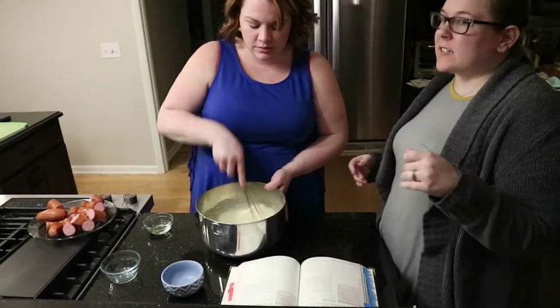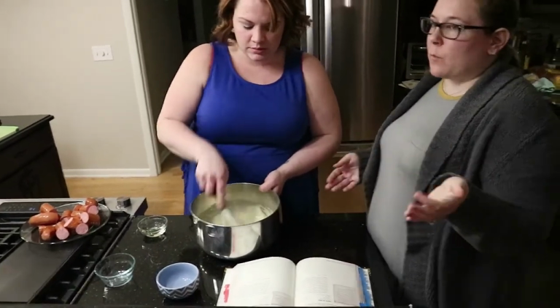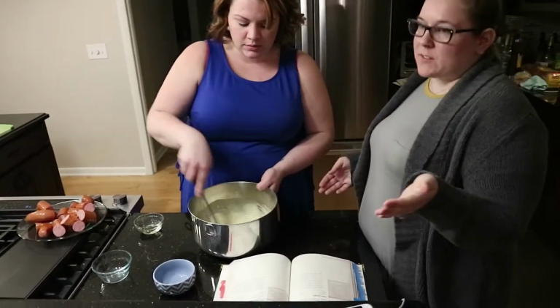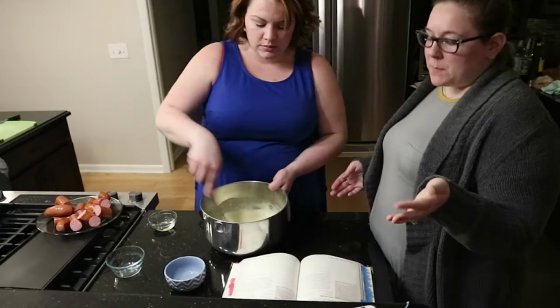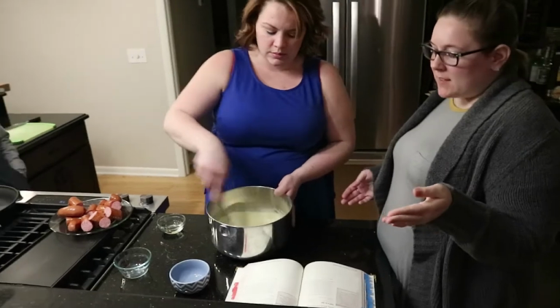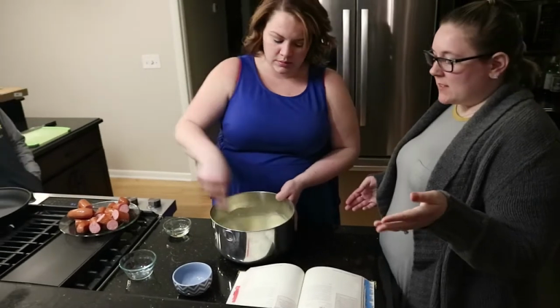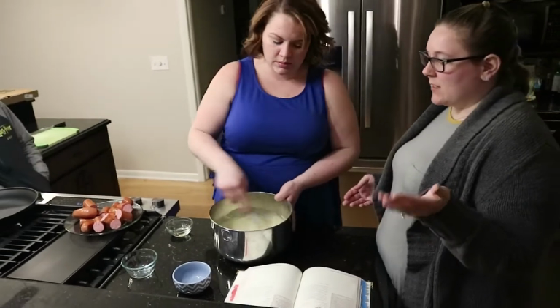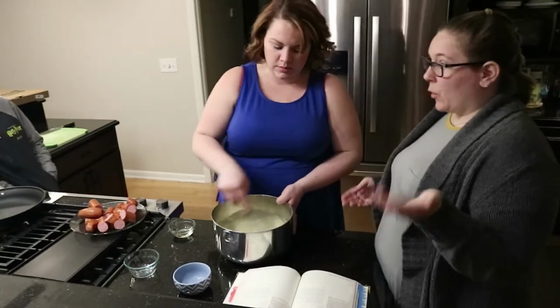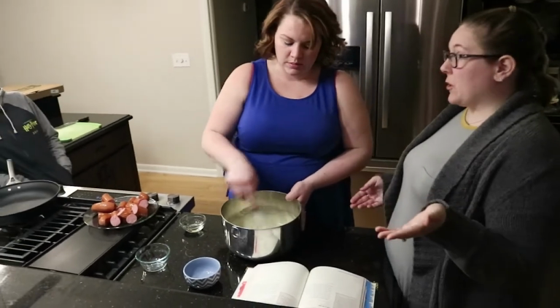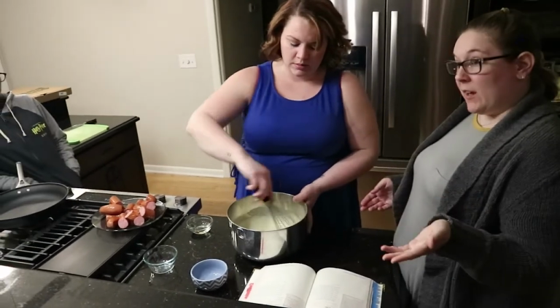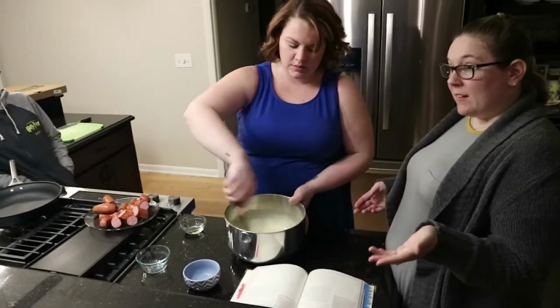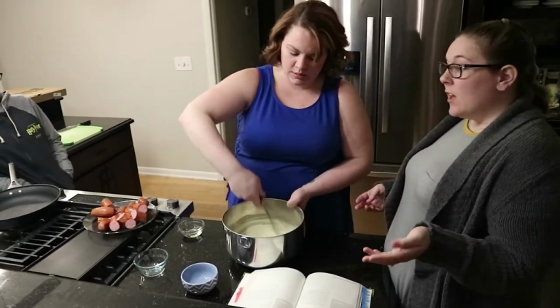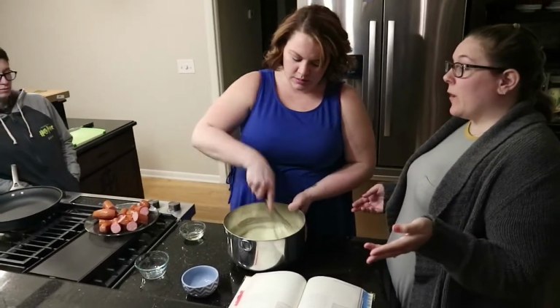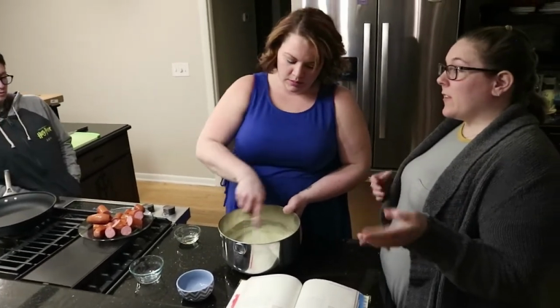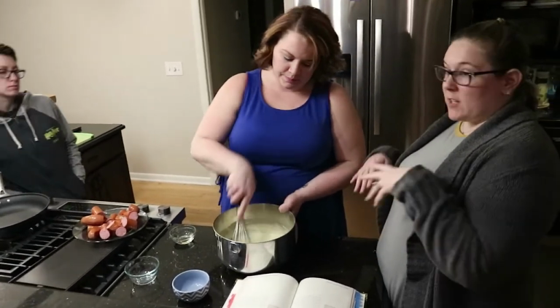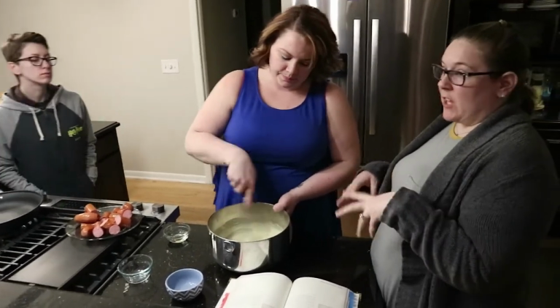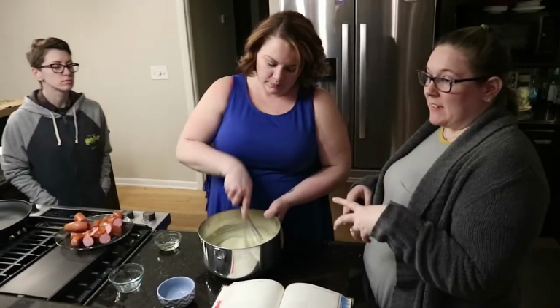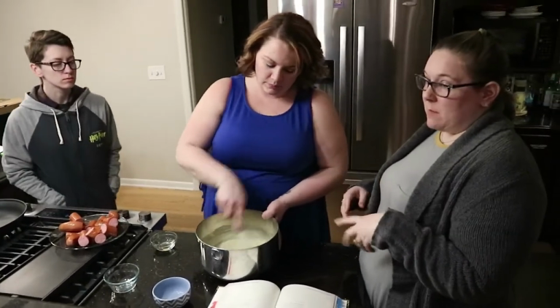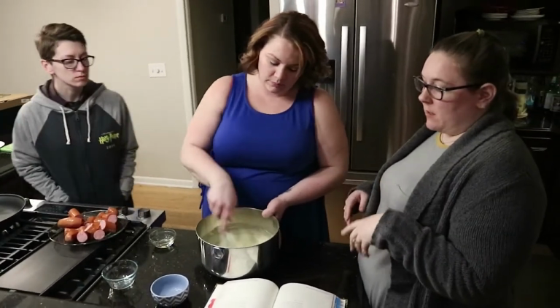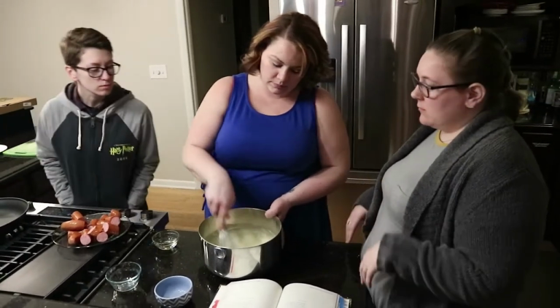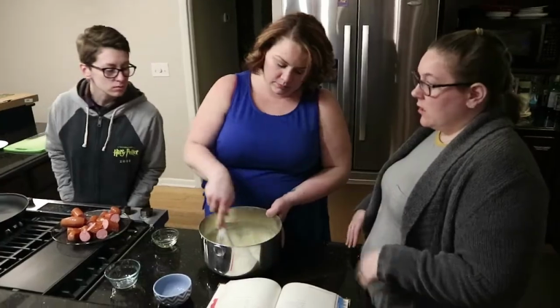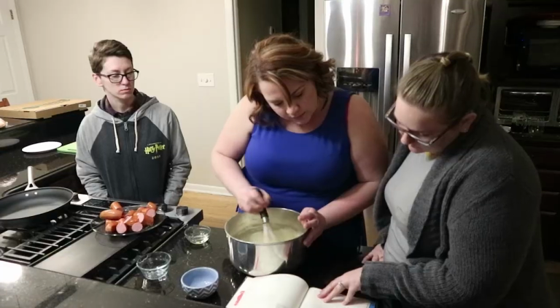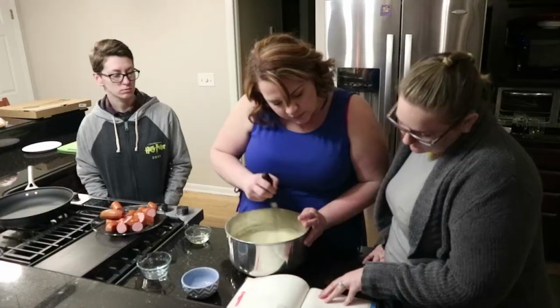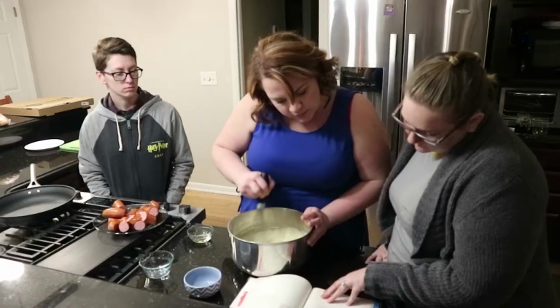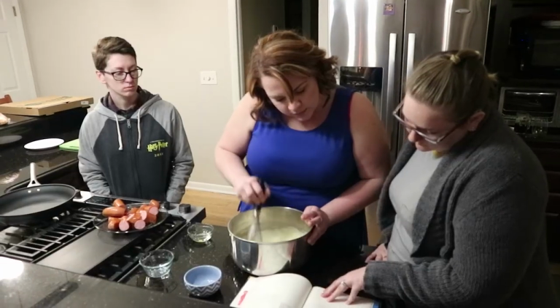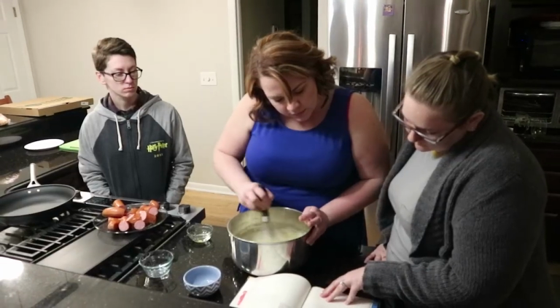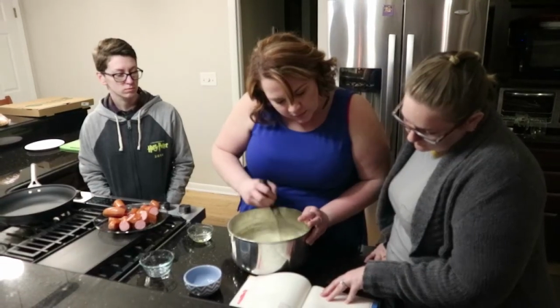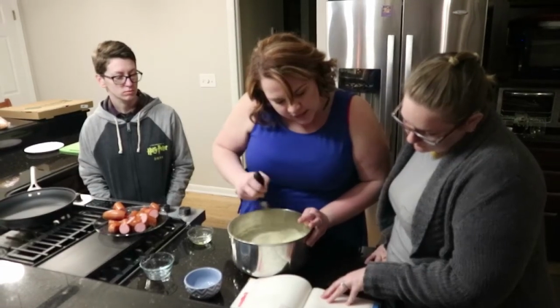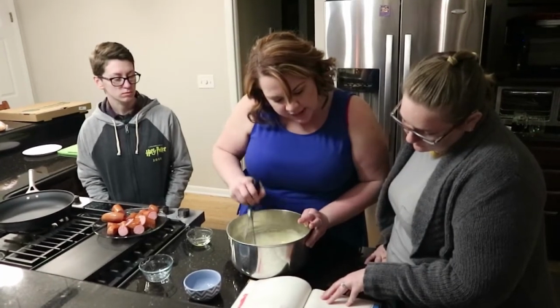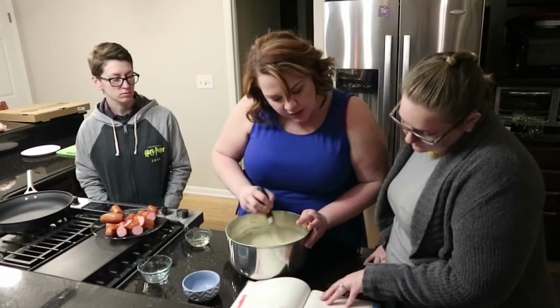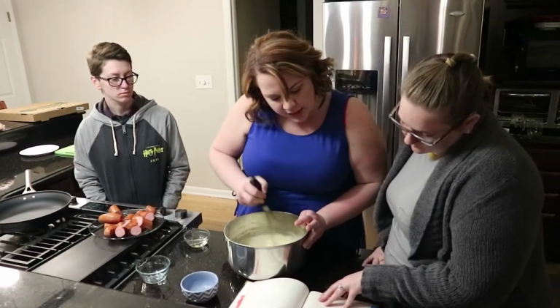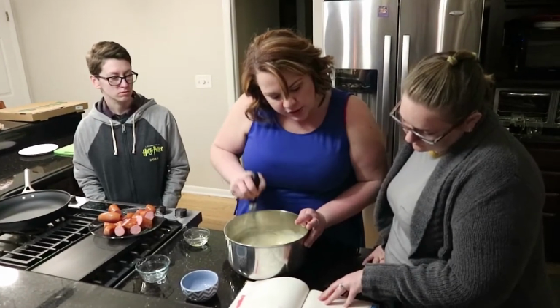Basically what this recipe is, is Yorkshire pudding with sausage baked into the middle. It says to use a rectangular baking dish.